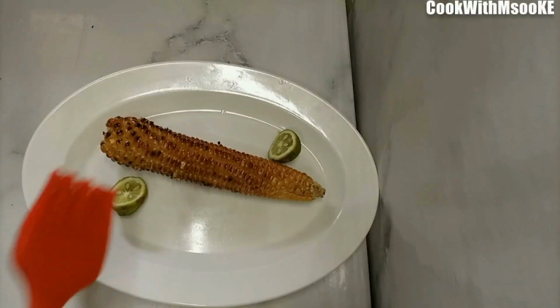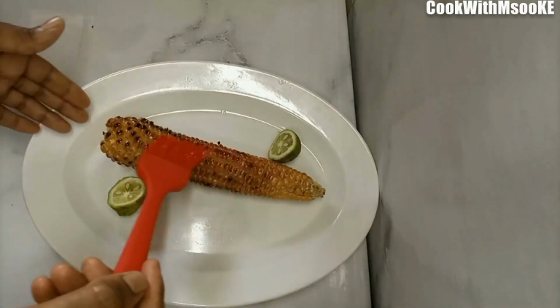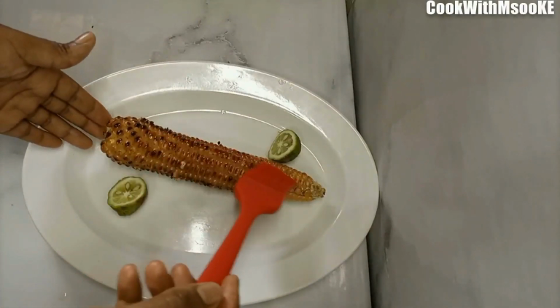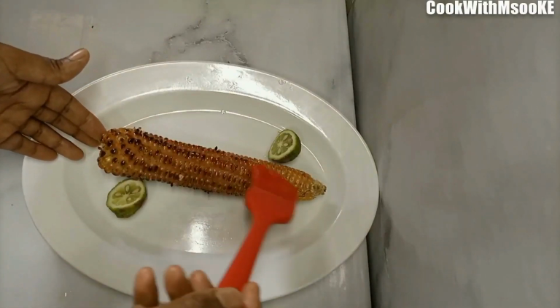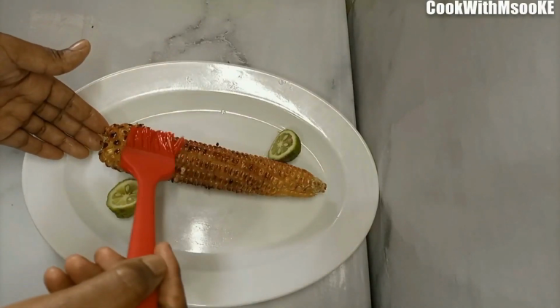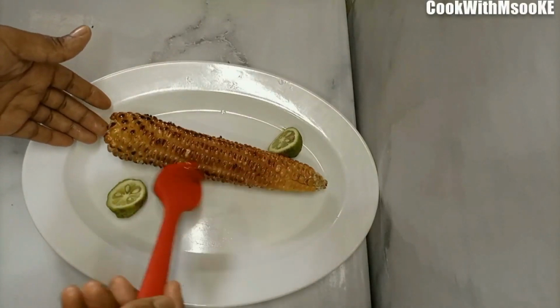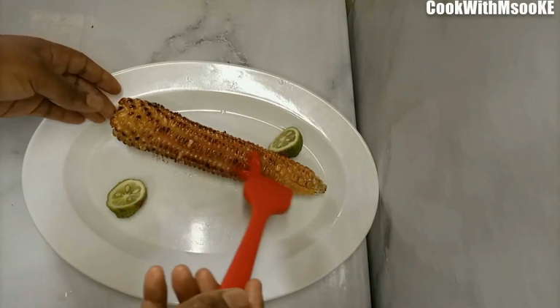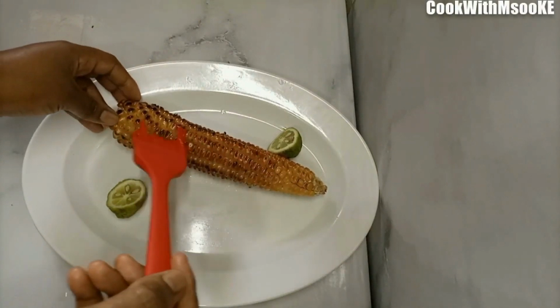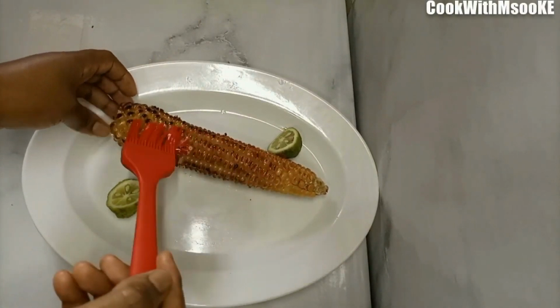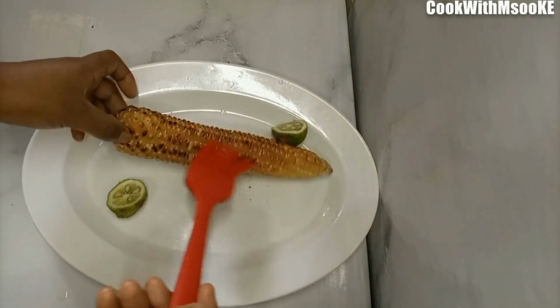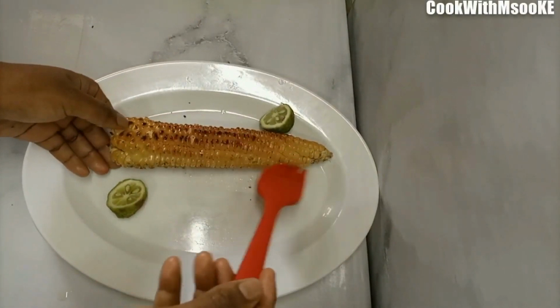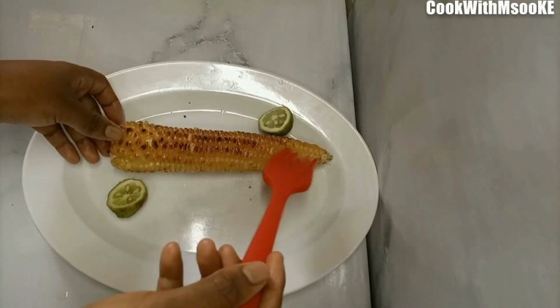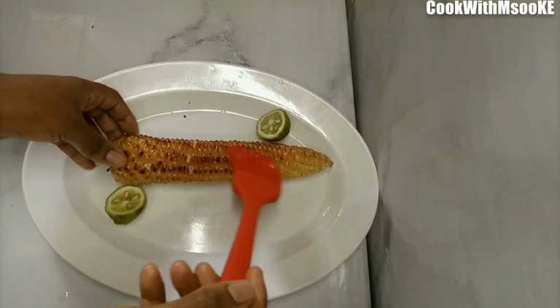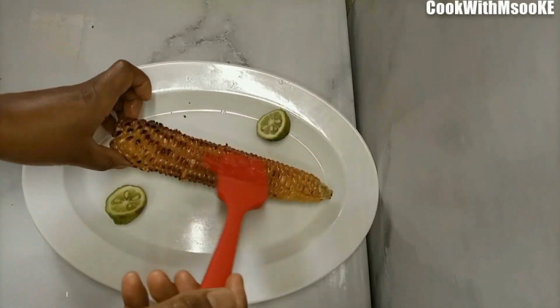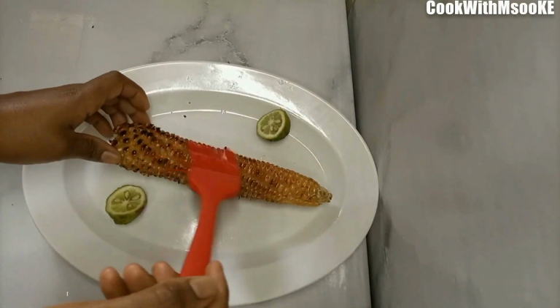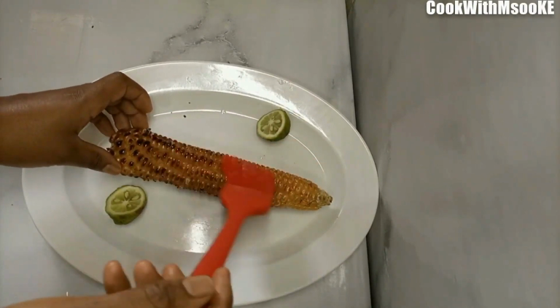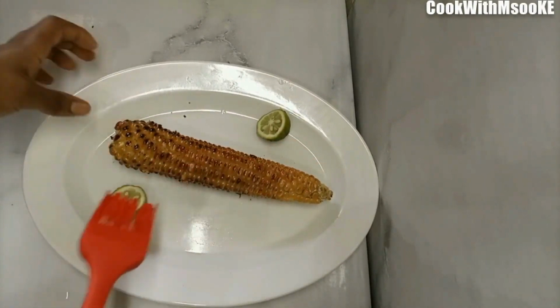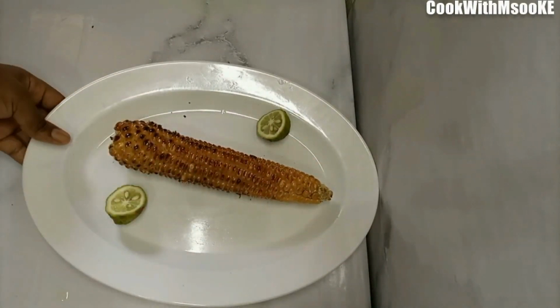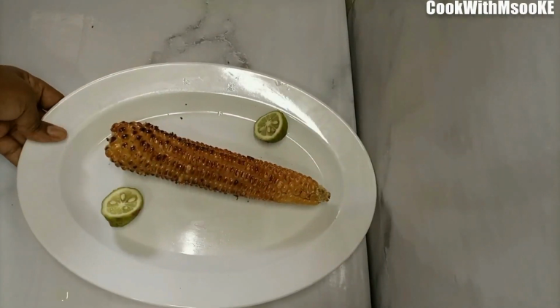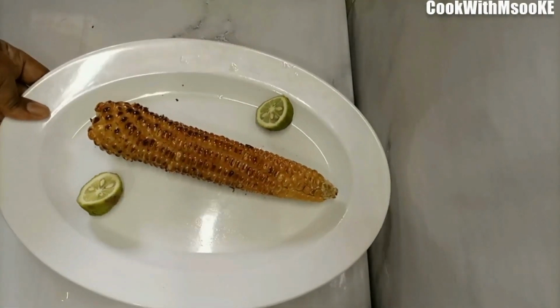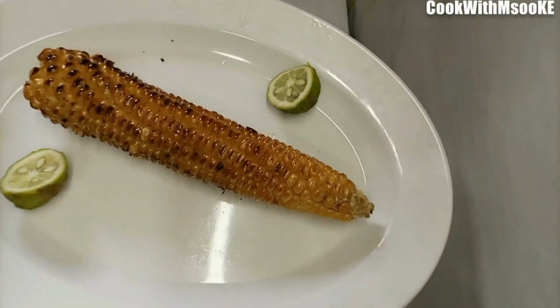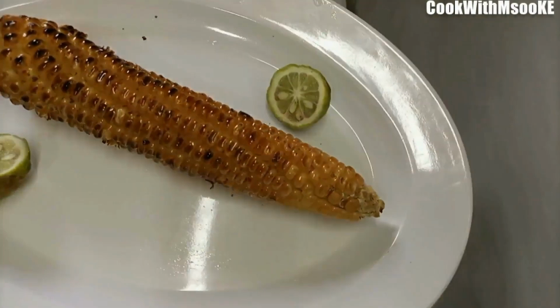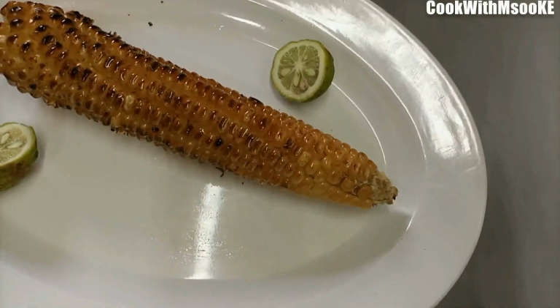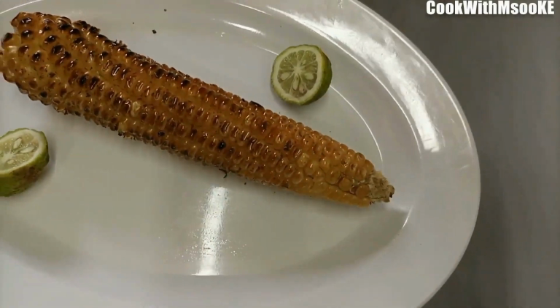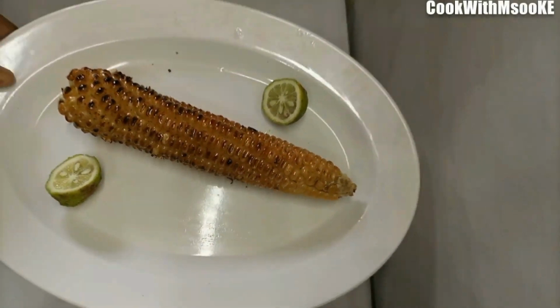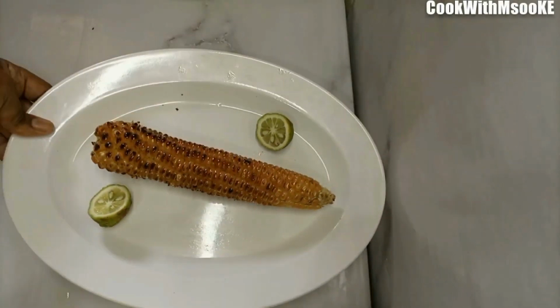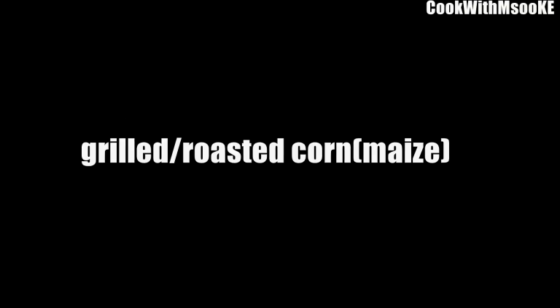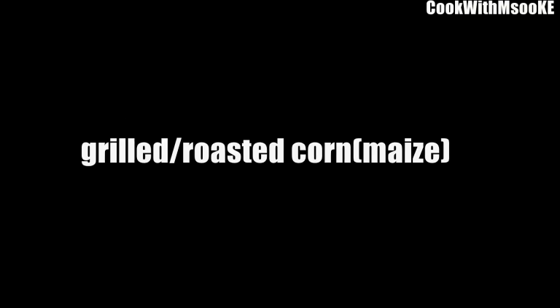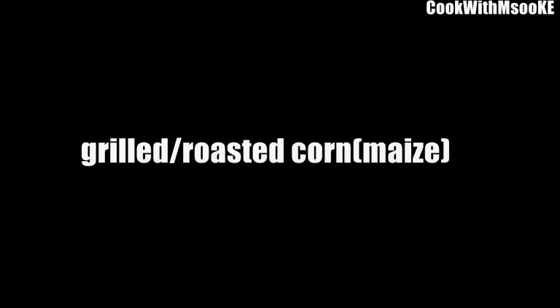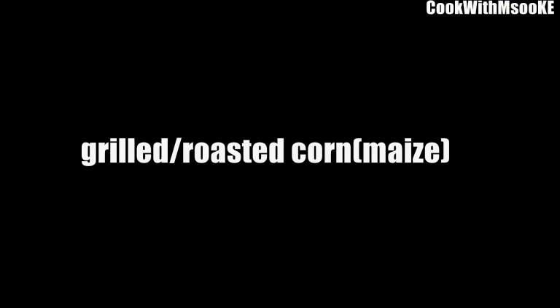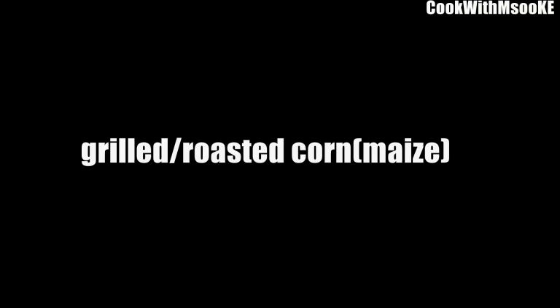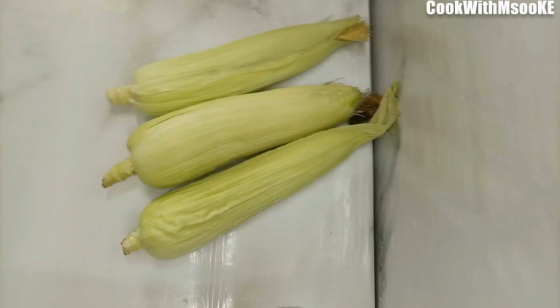Hi guys, welcome back to my YouTube channel. Today in this video I show you how to roast maize in an oven. This recipe is absolutely simple and anyone can do it. If you haven't subscribed to my YouTube channel, kindly consider hitting the subscribe button and let's get started.